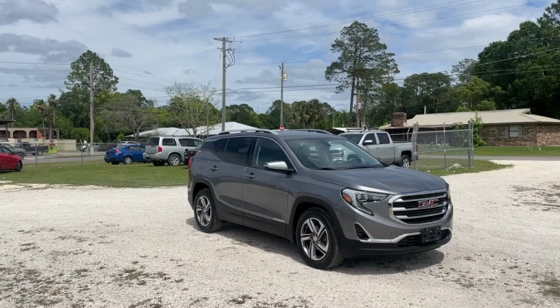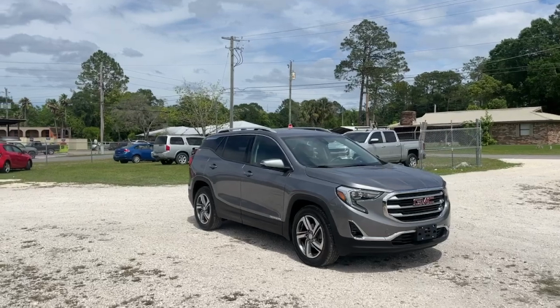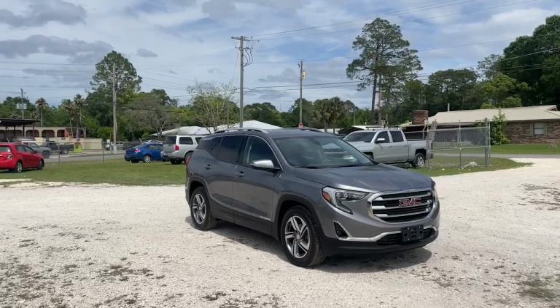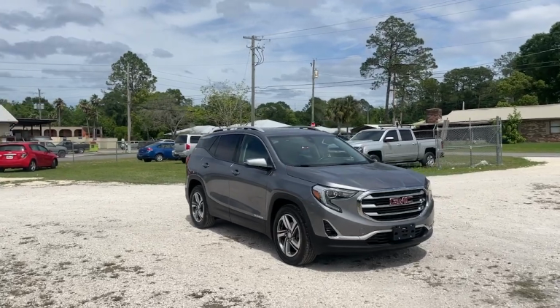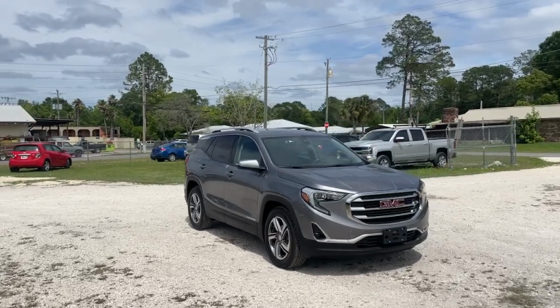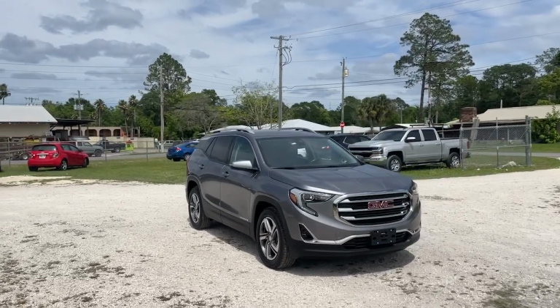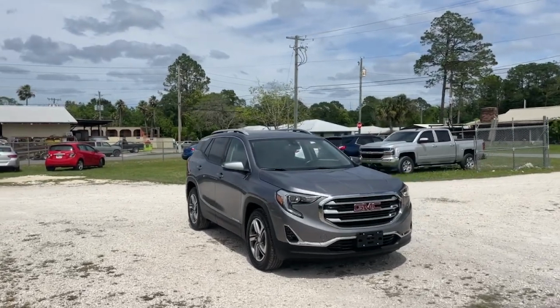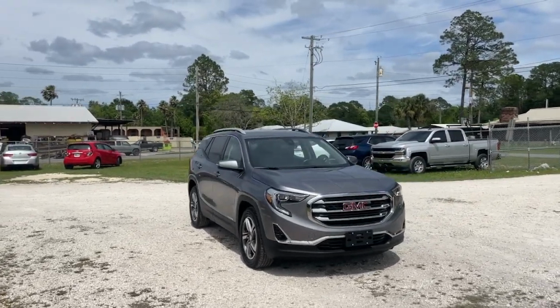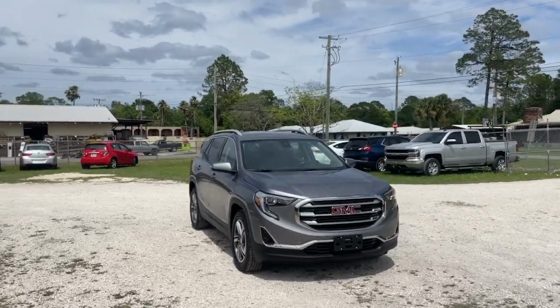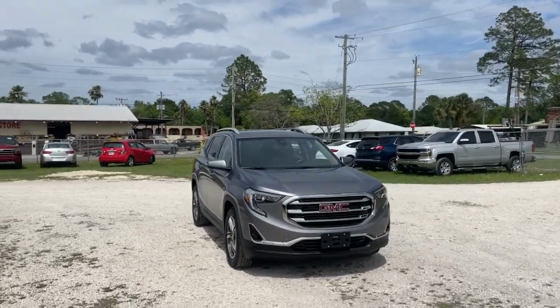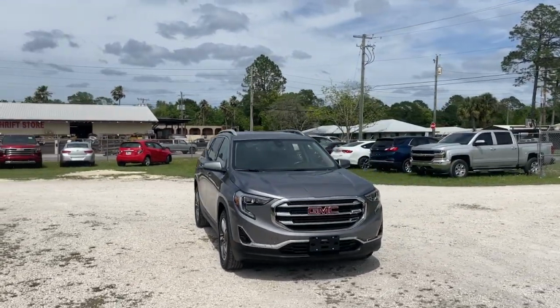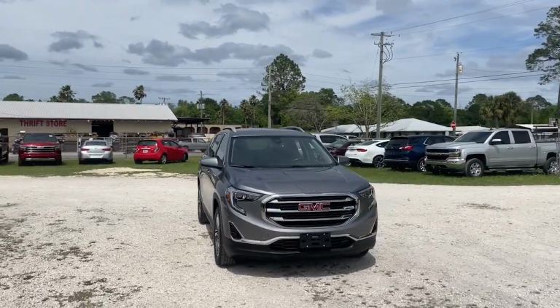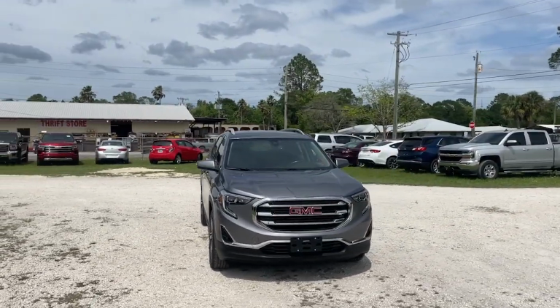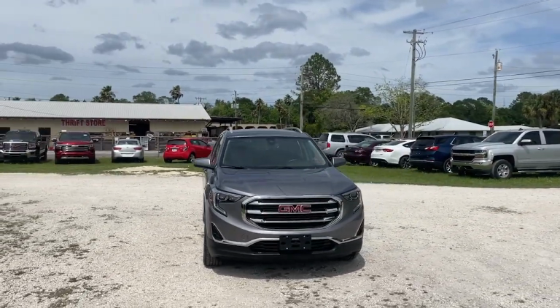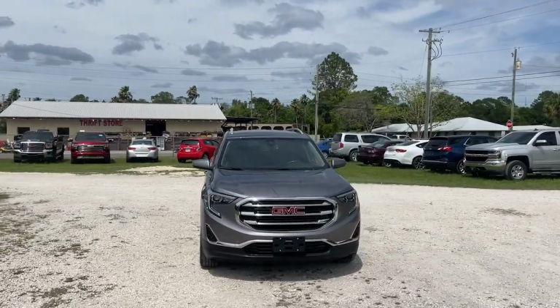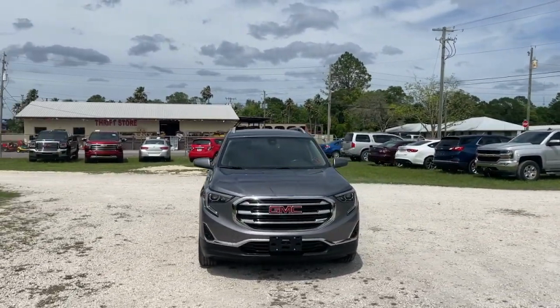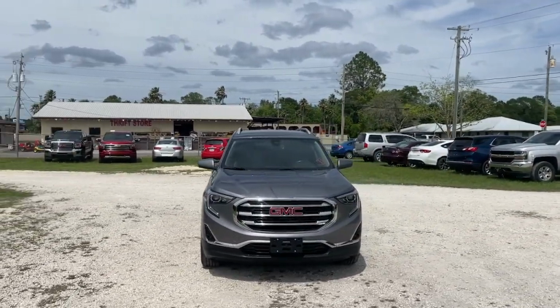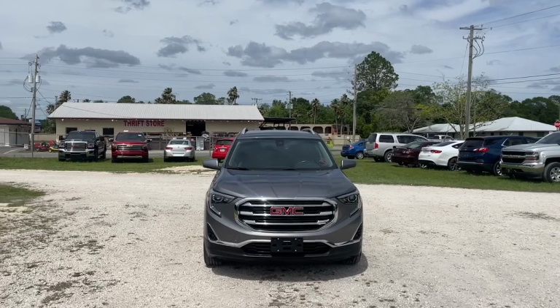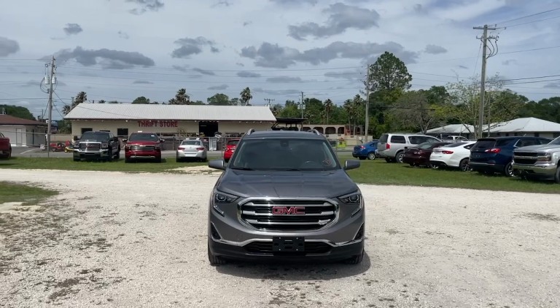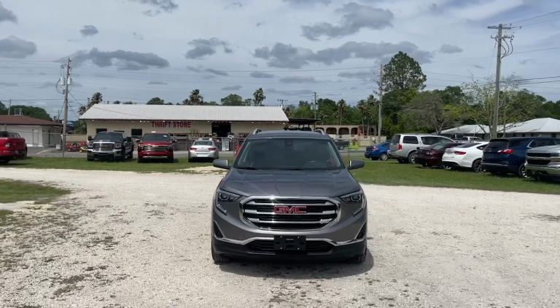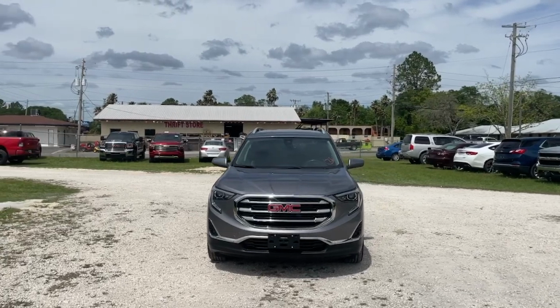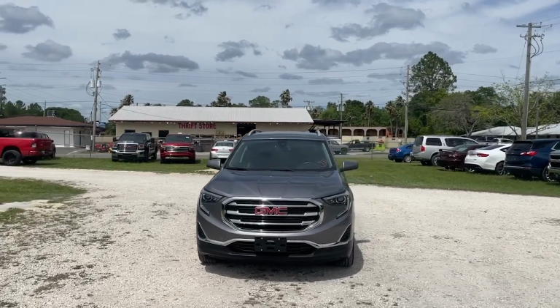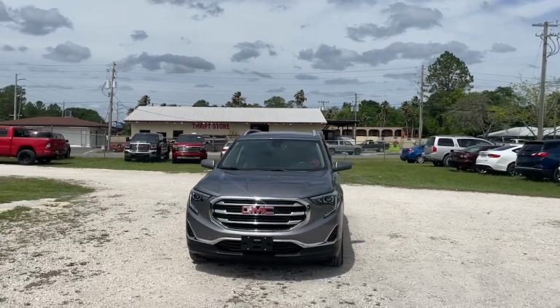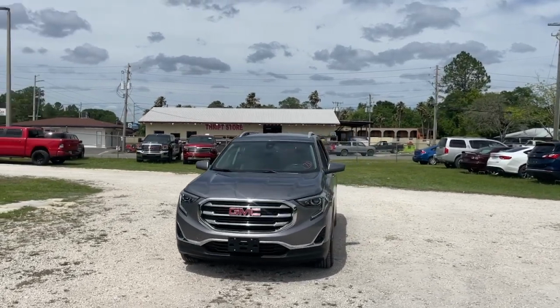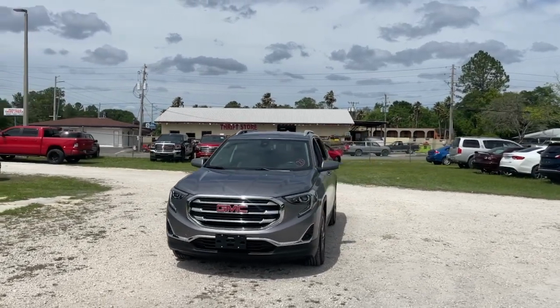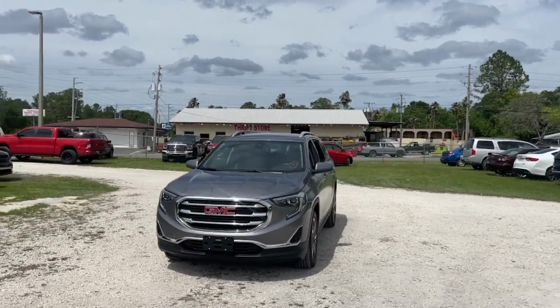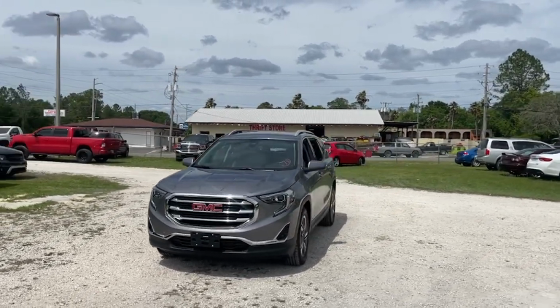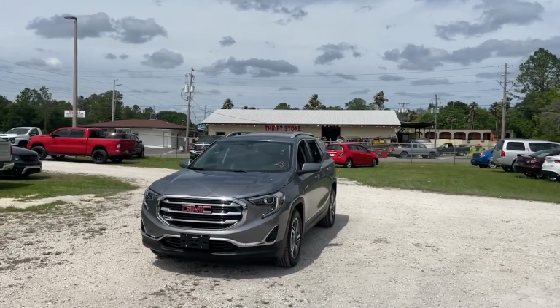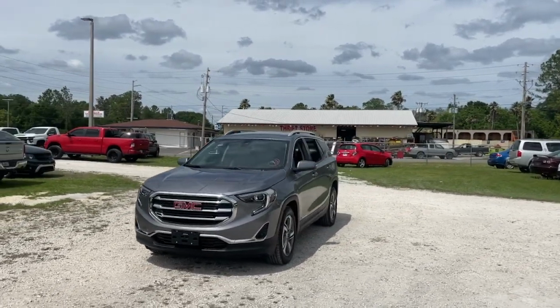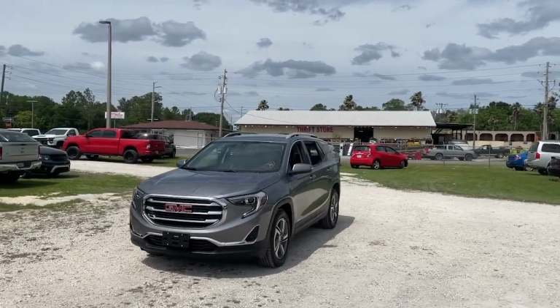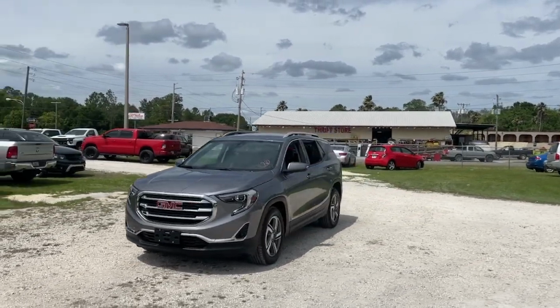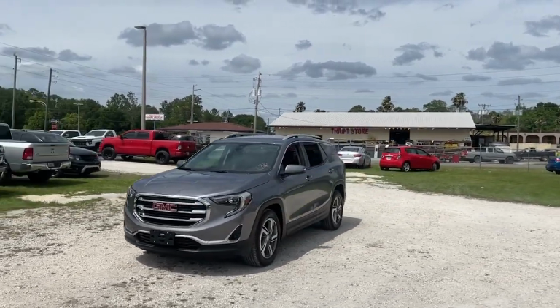Picture yourself in the 2020 GMC Terrain. With less than 30,000 miles on the odometer, this vehicle stands out from the rest.